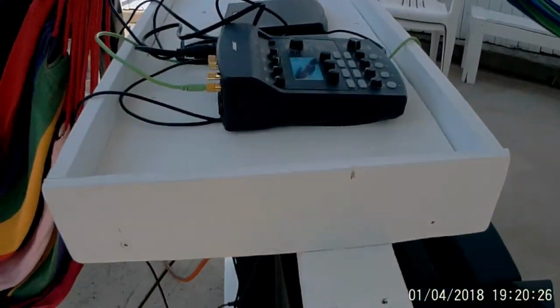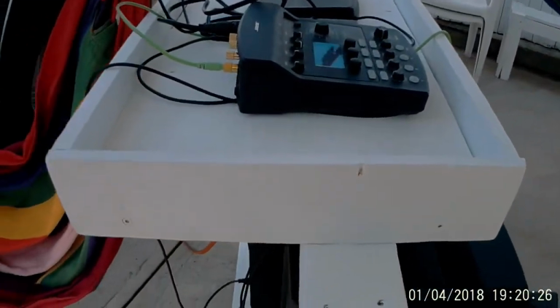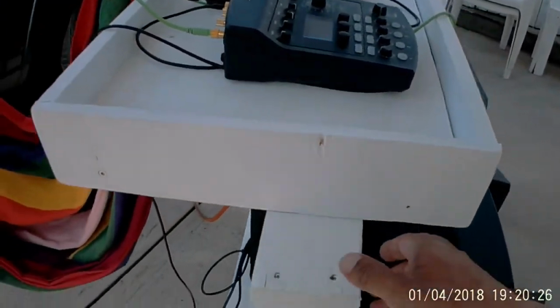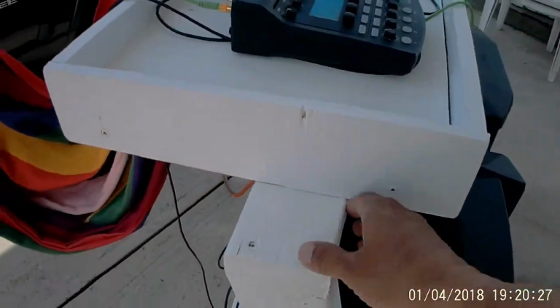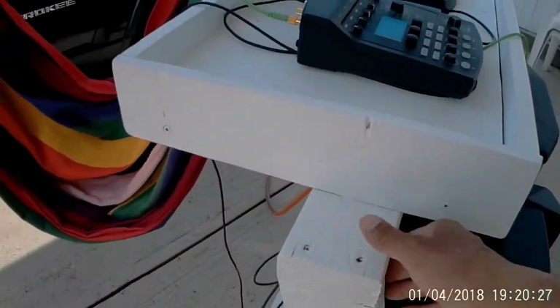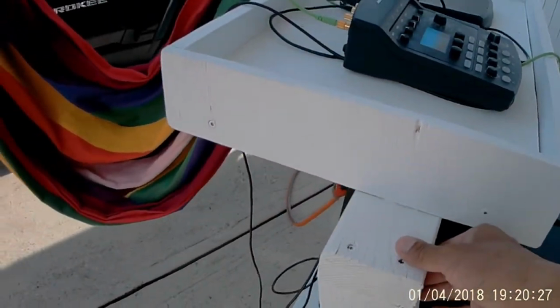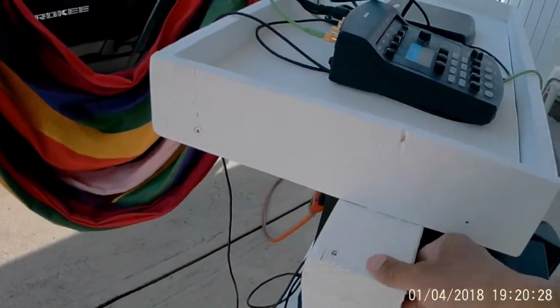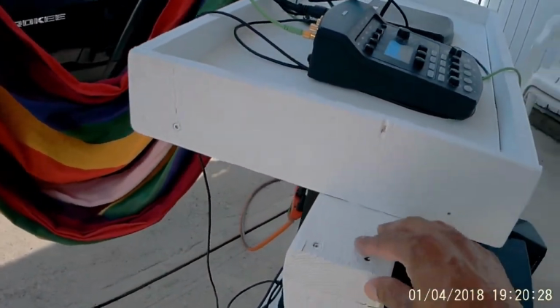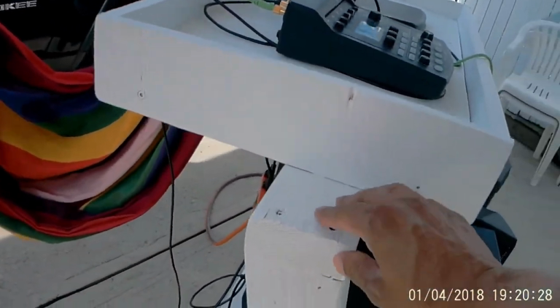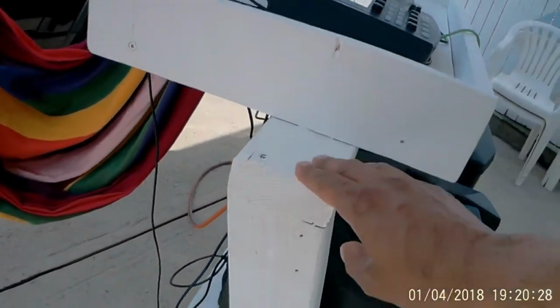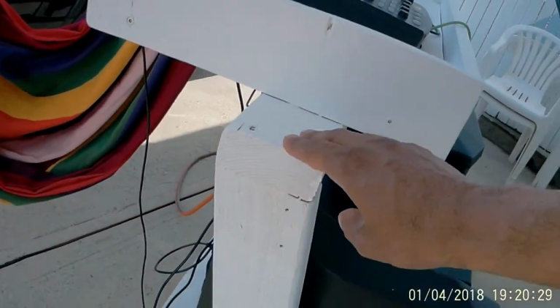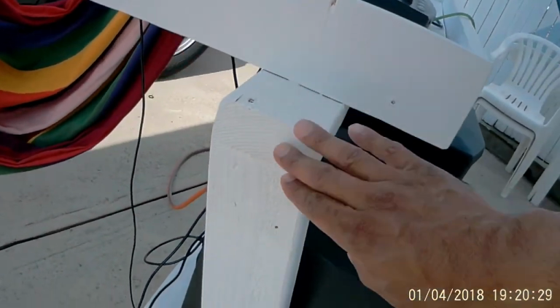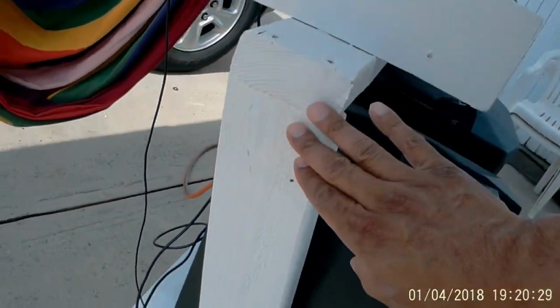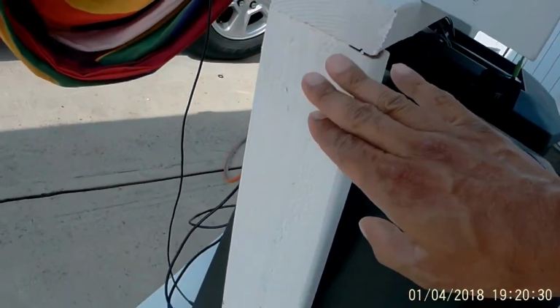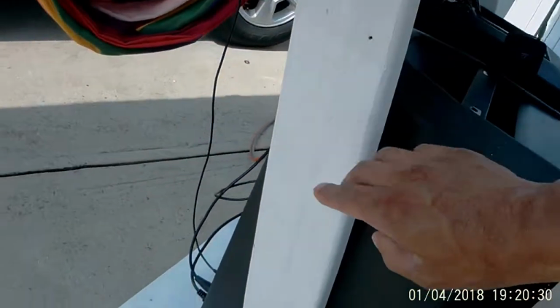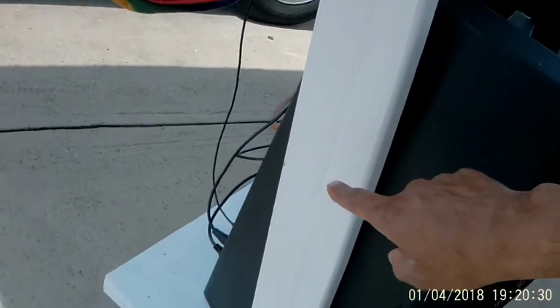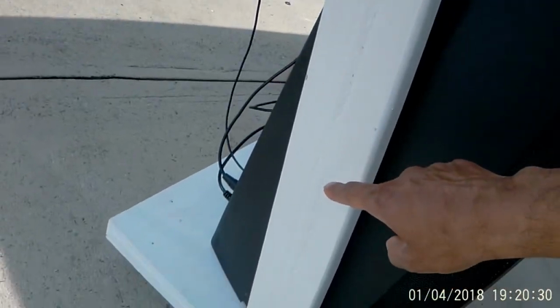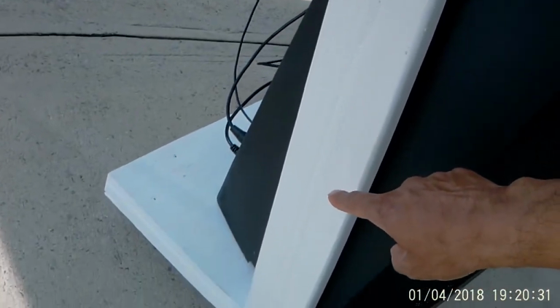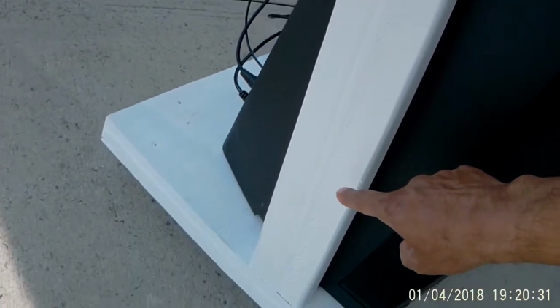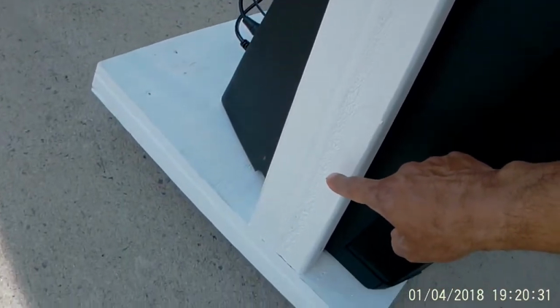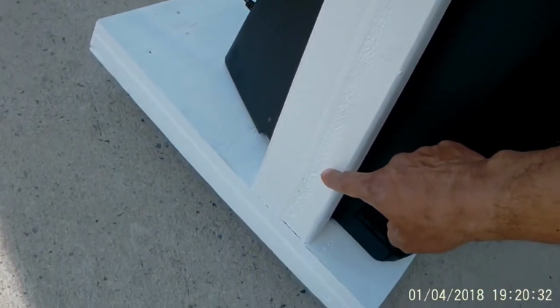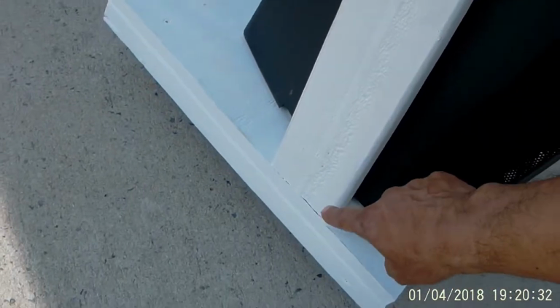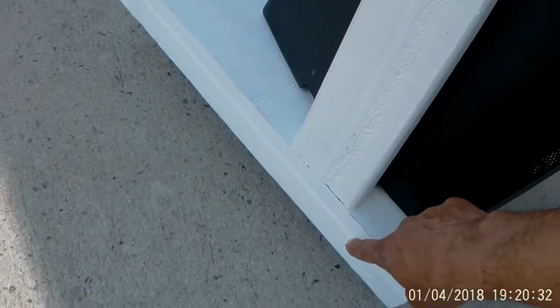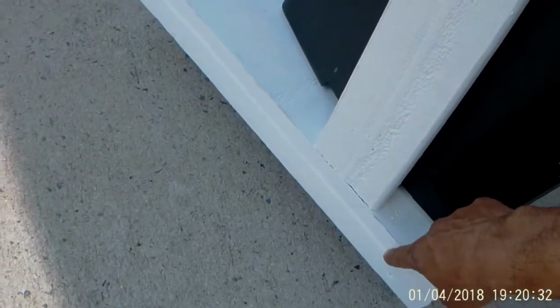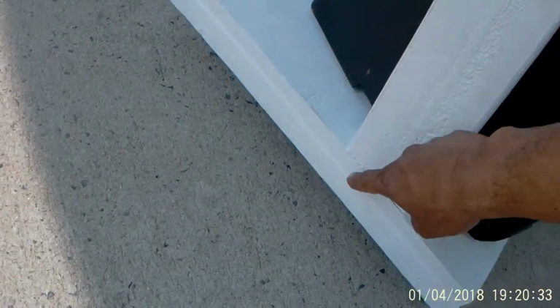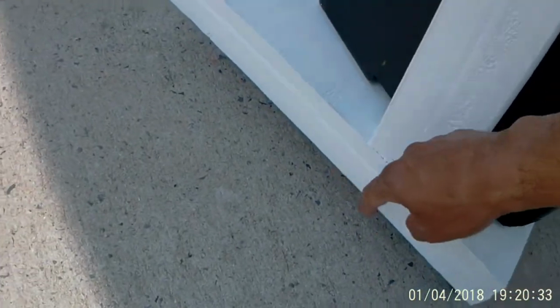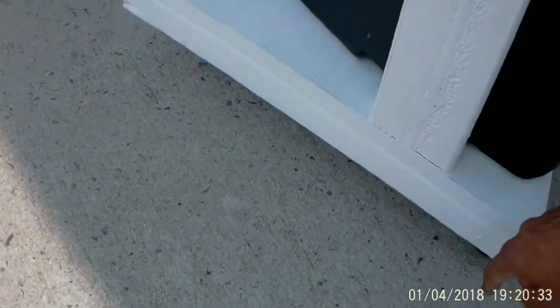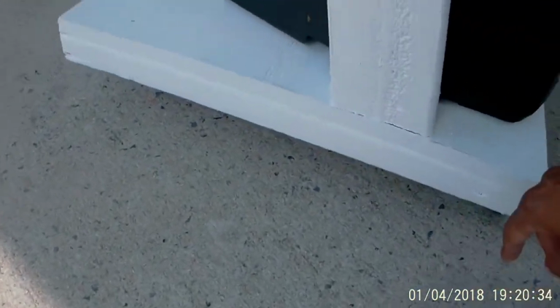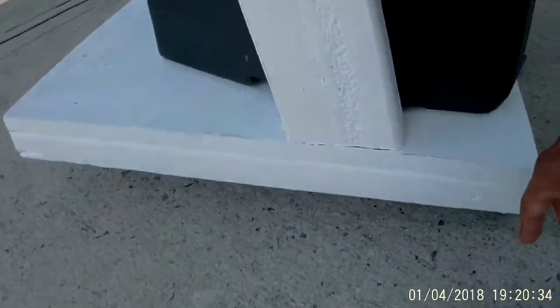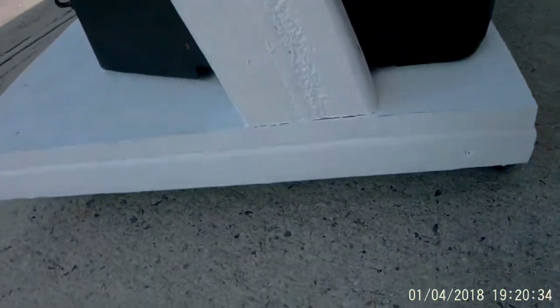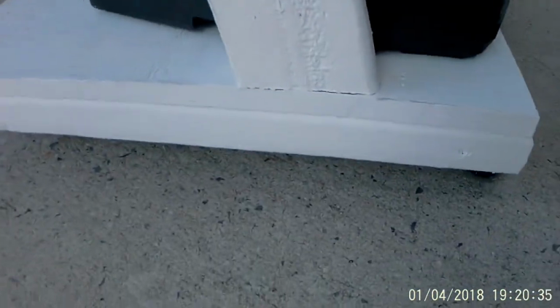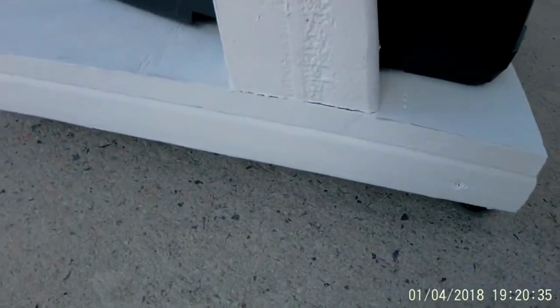So I use this wood here, and I screw it down from underneath. This is just a platform and I have some wheels for it.